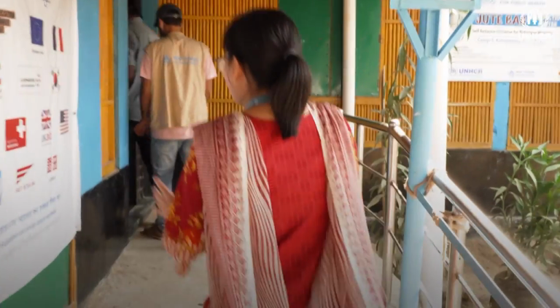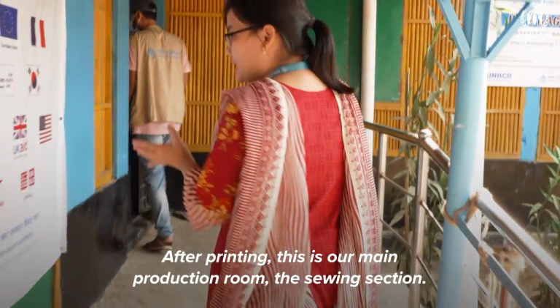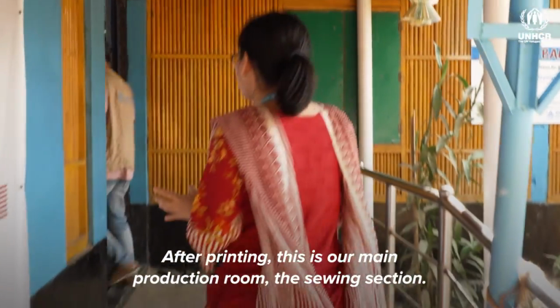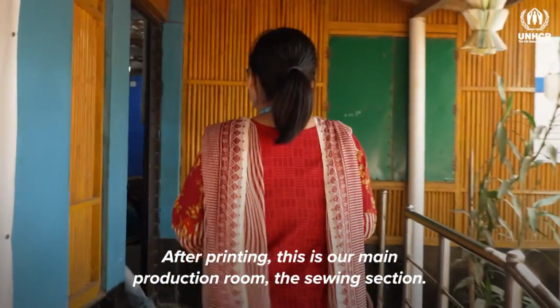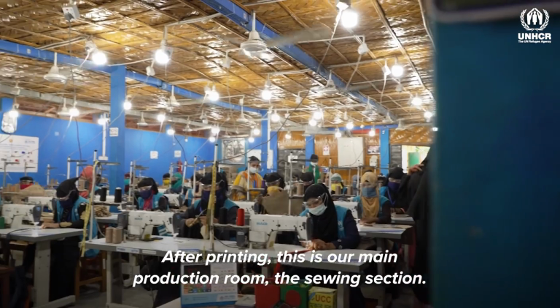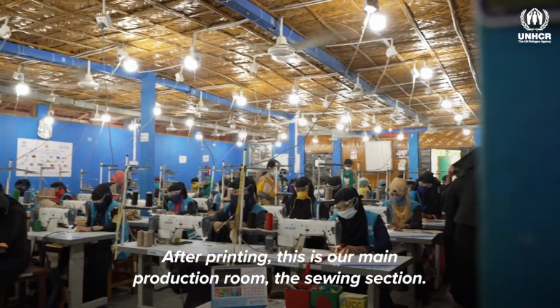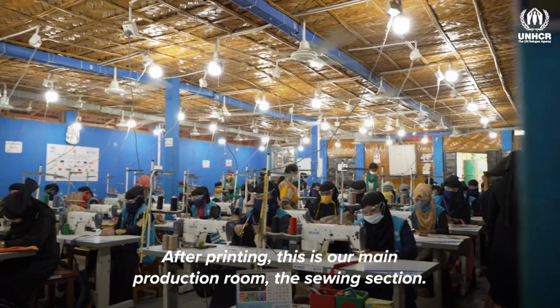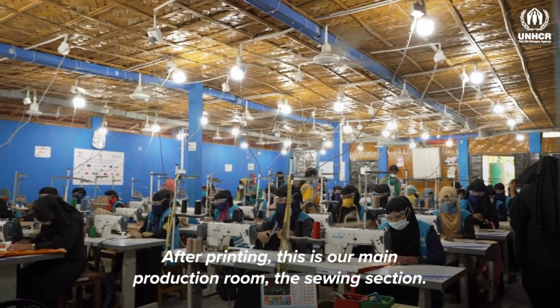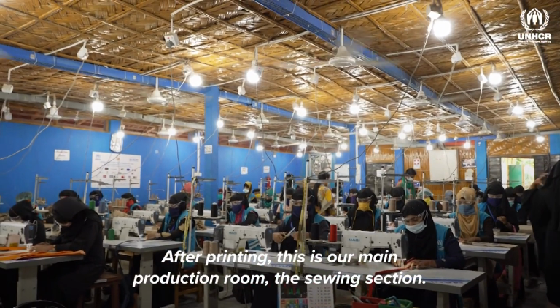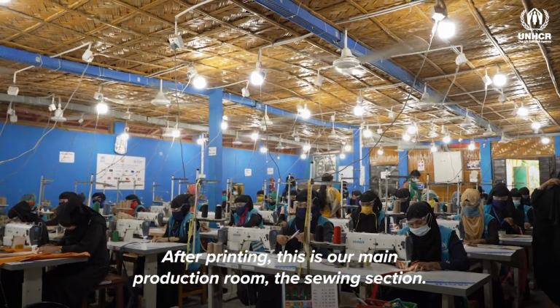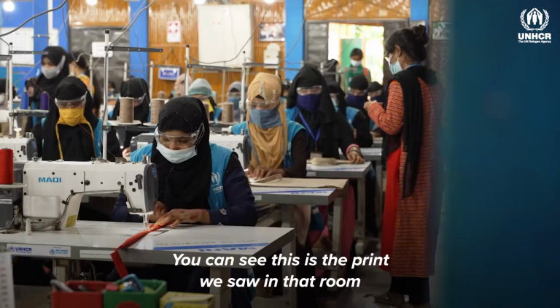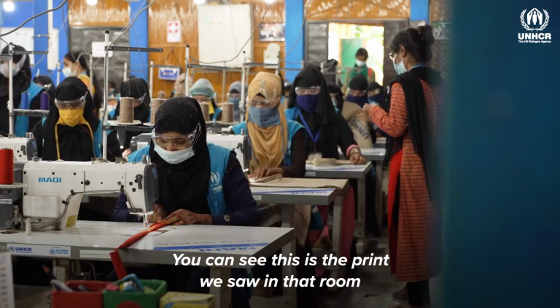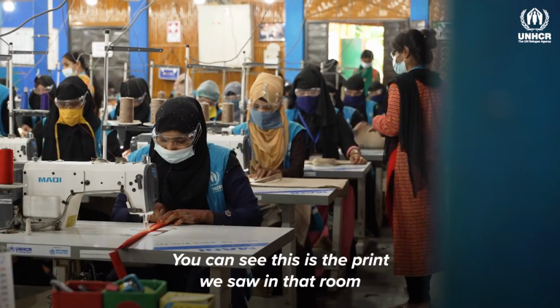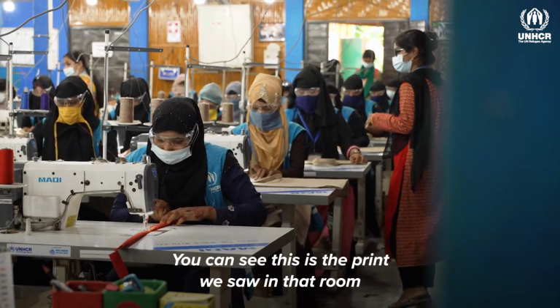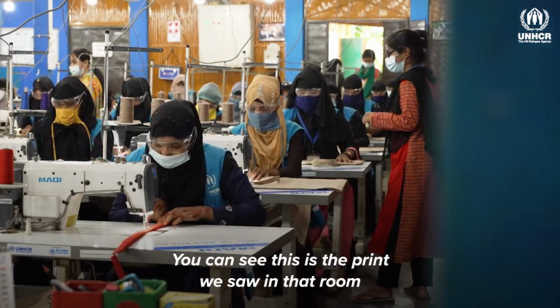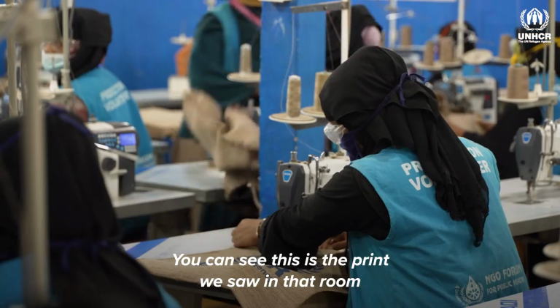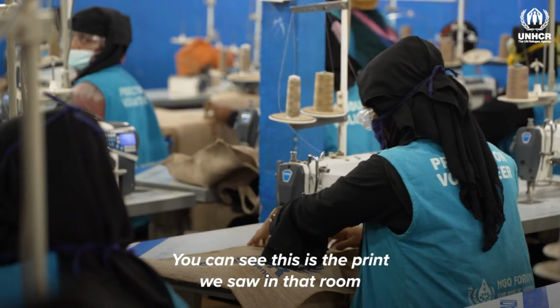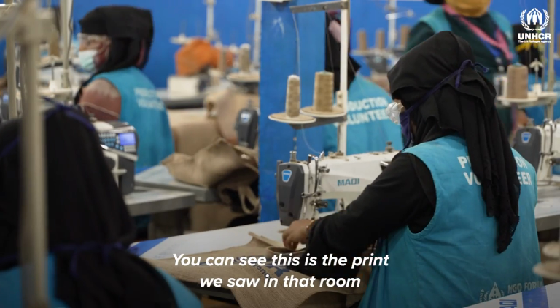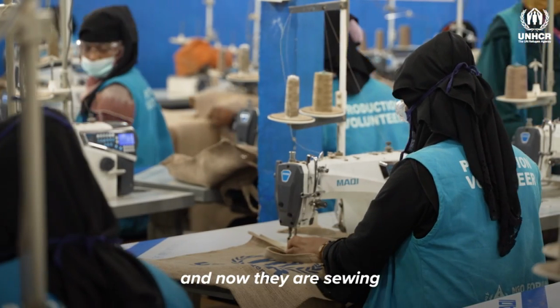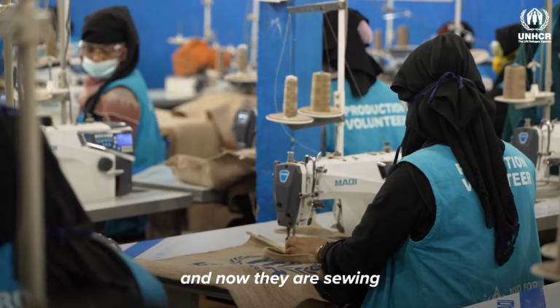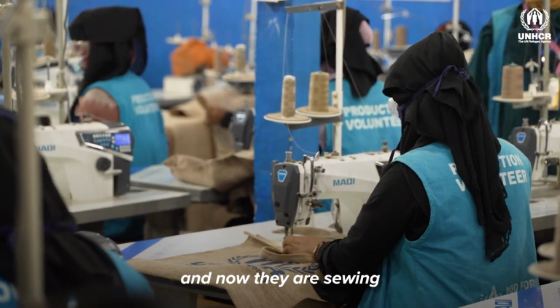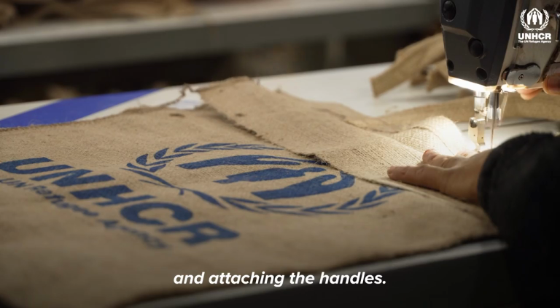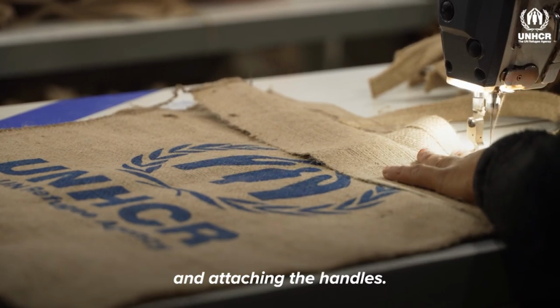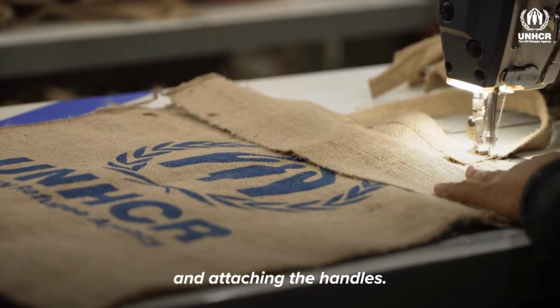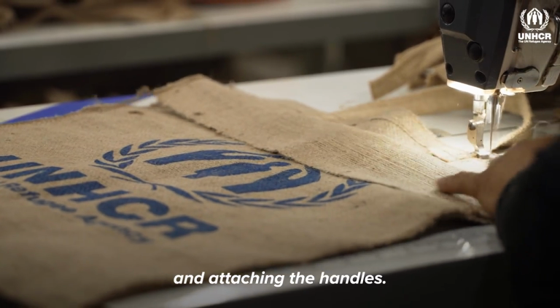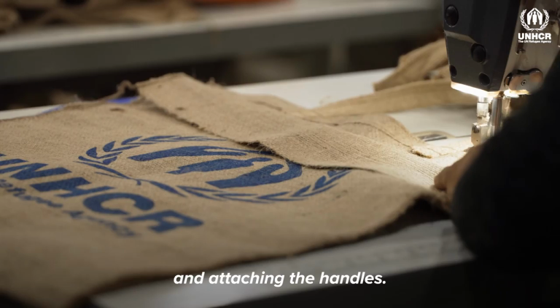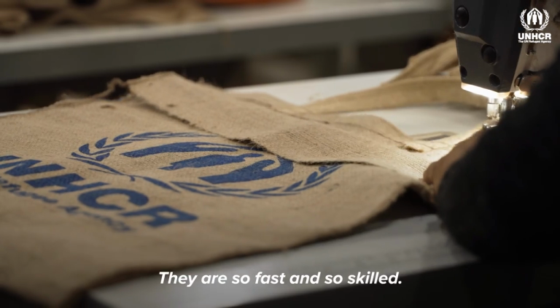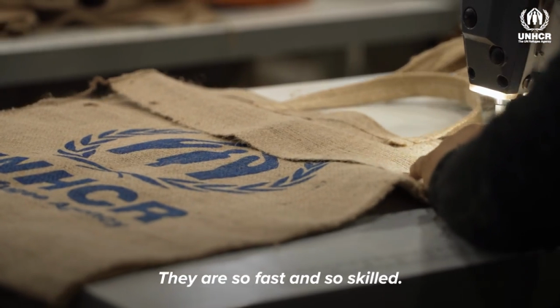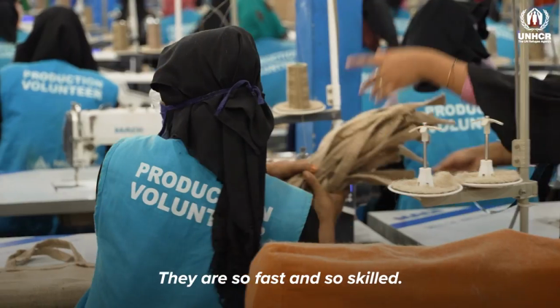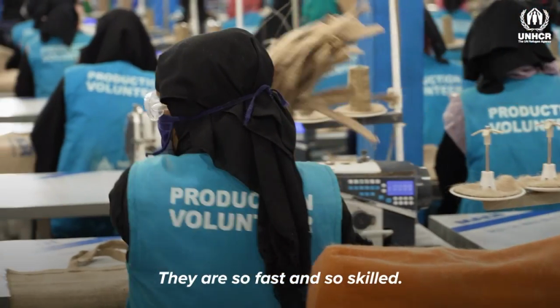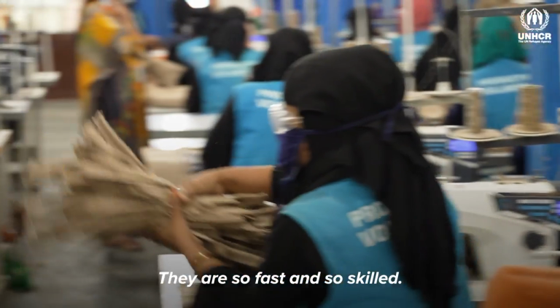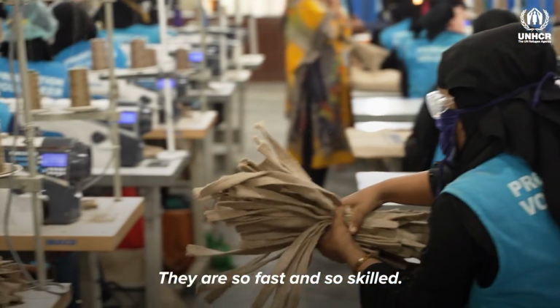After printing, this is our main production room — the sewing section. You can see the print we saw in the previous area. Now they are sewing, and they are attaching the handle. They are so fast and so skilled.